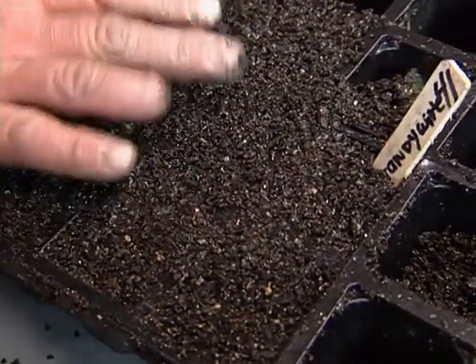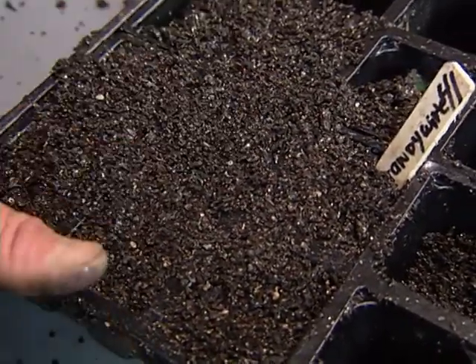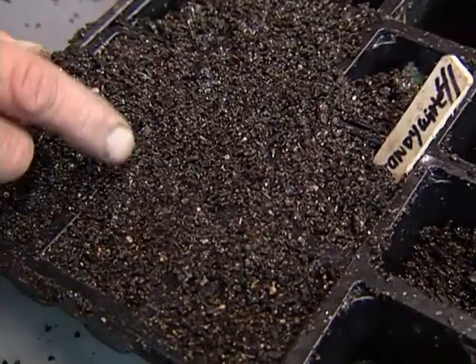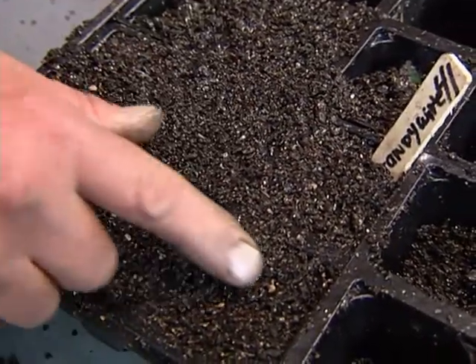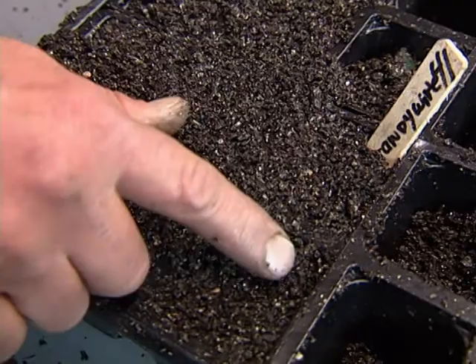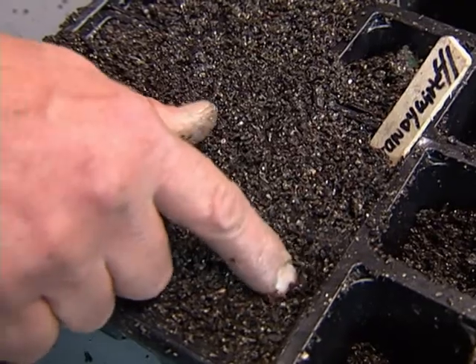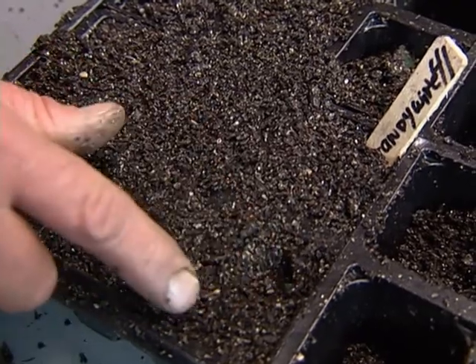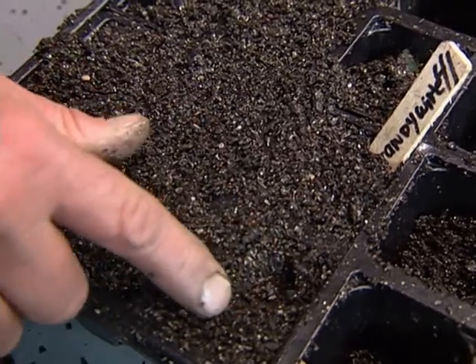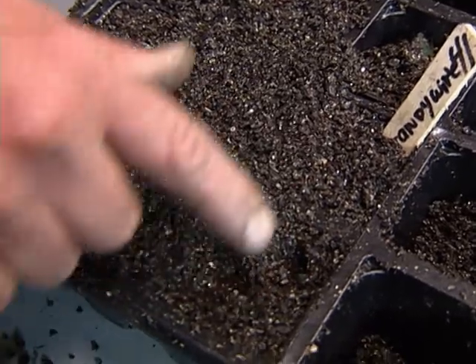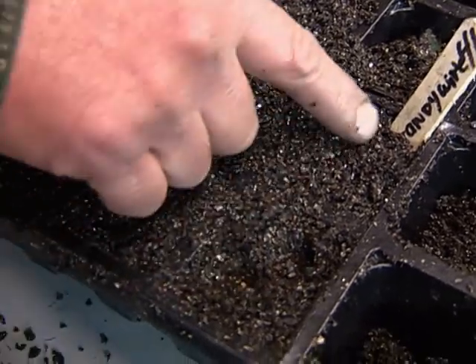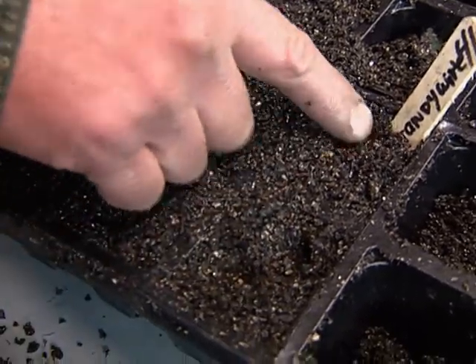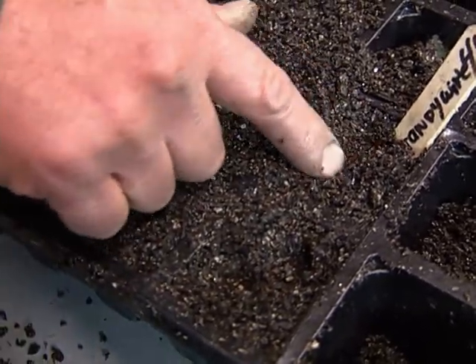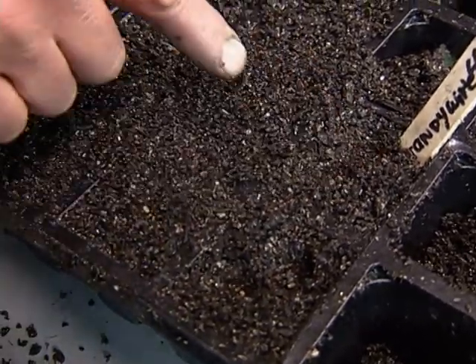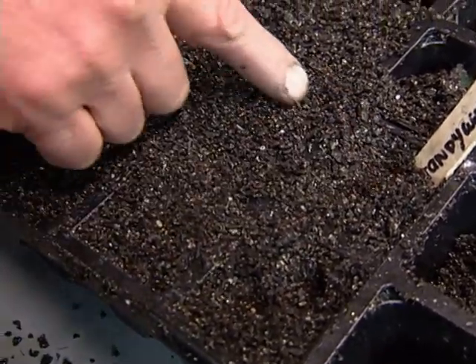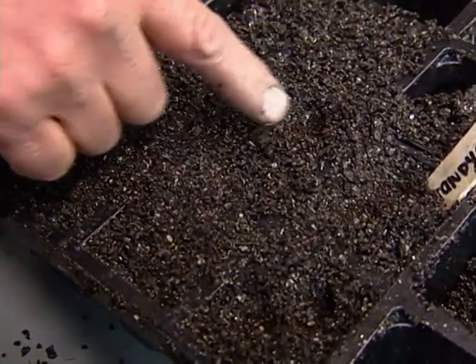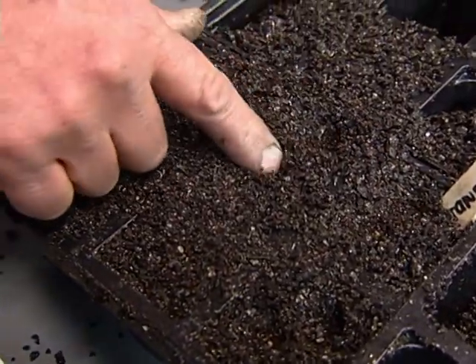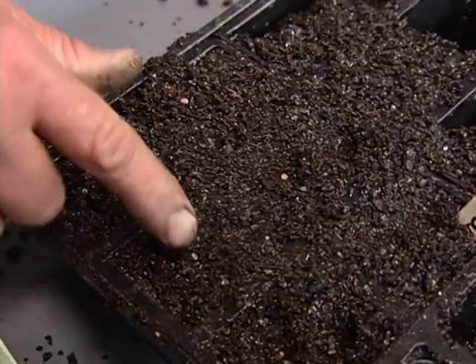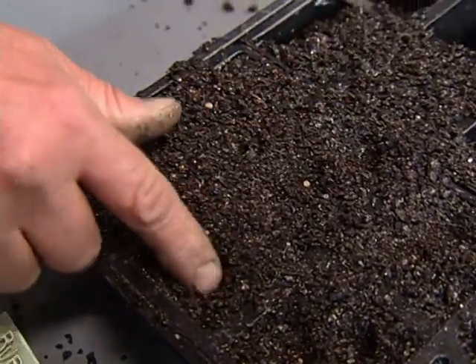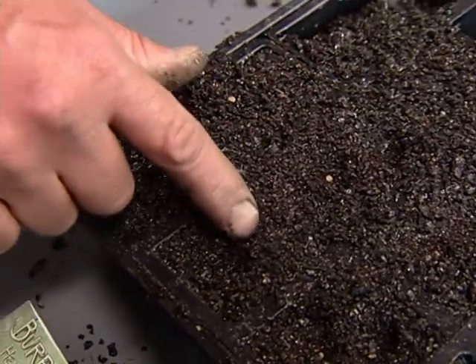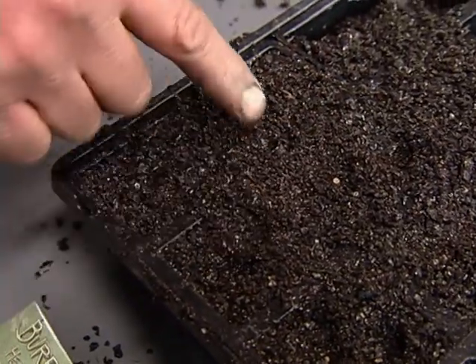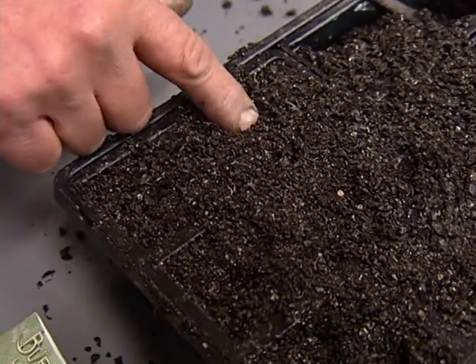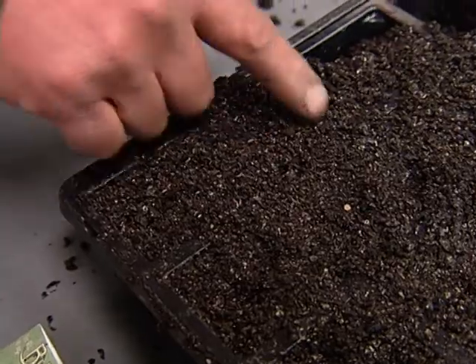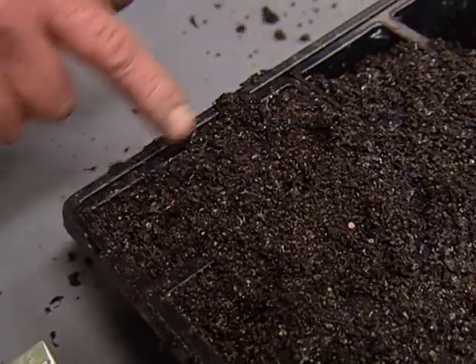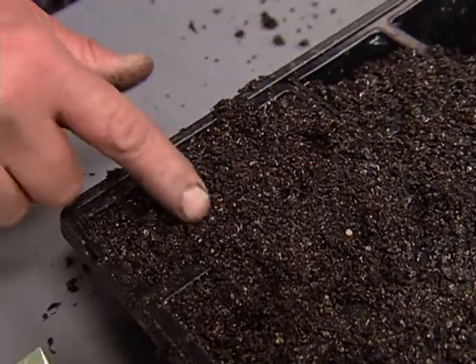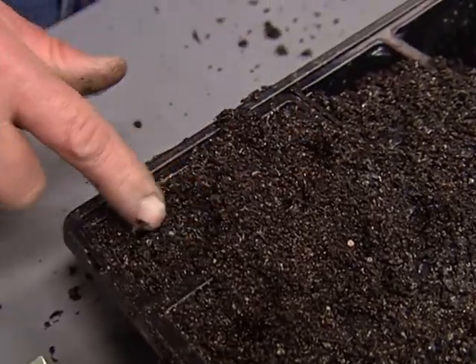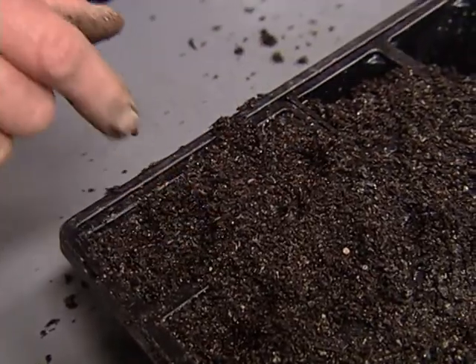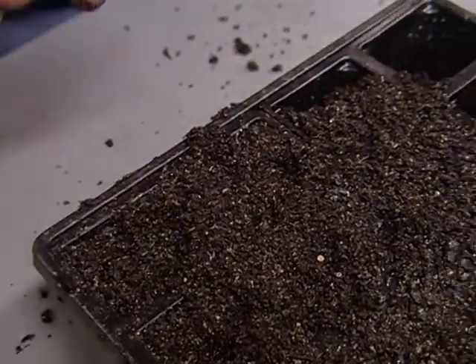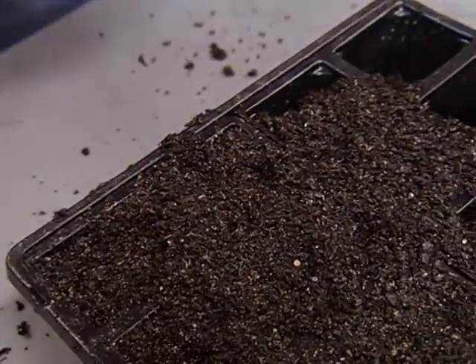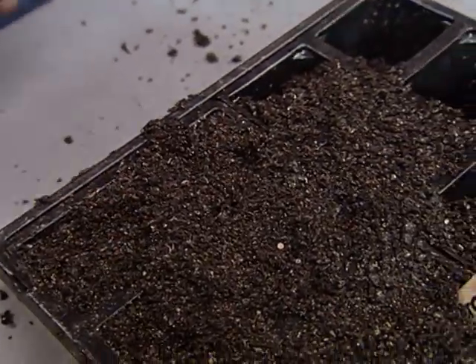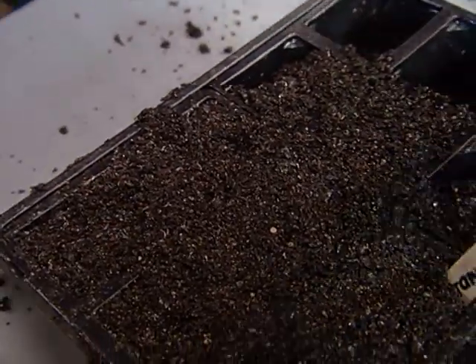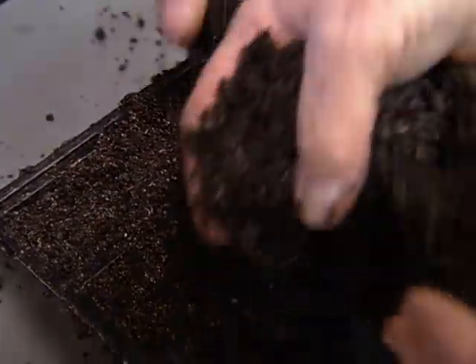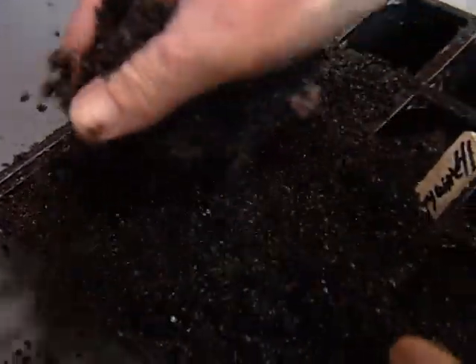Once the seeds are laid out, you simply push them down a little bit, about a half an inch. Add a little more soil on the top — nice and light.